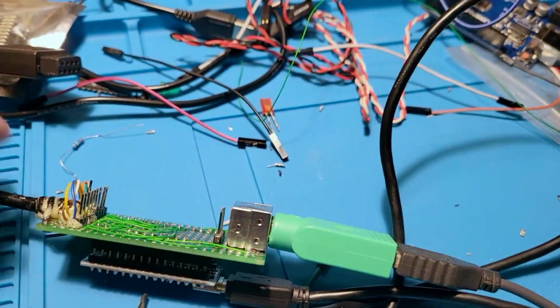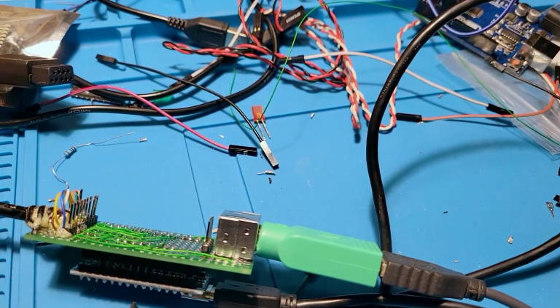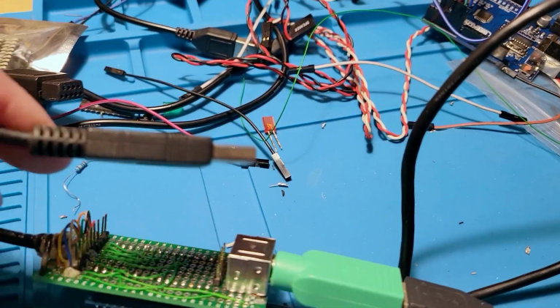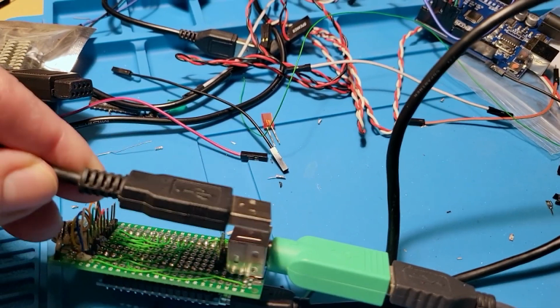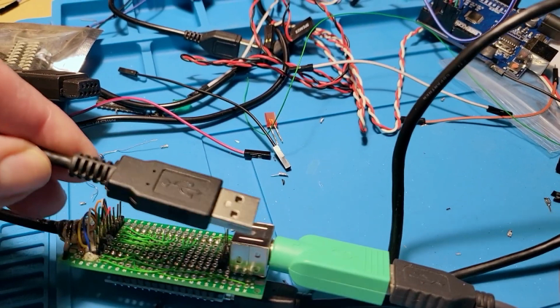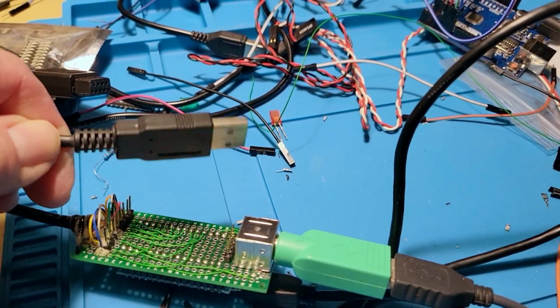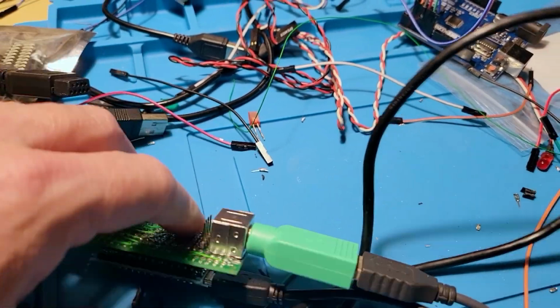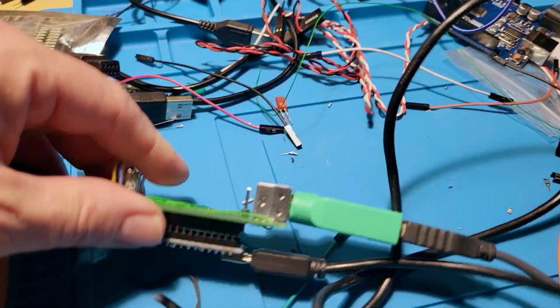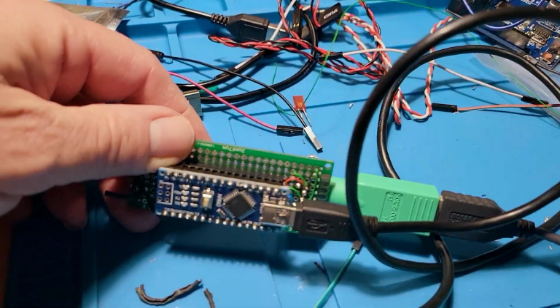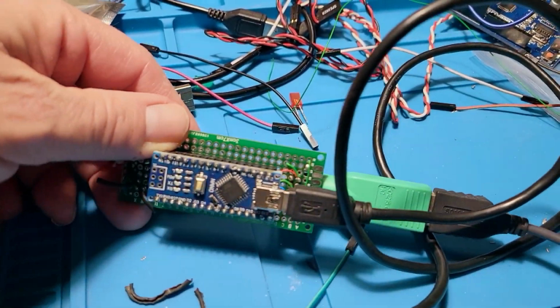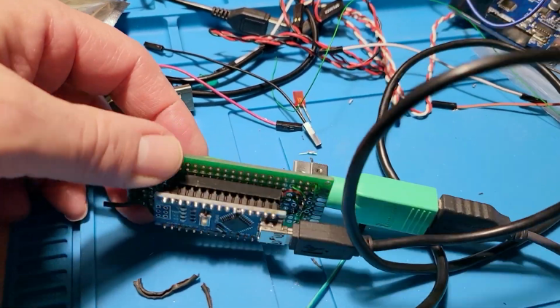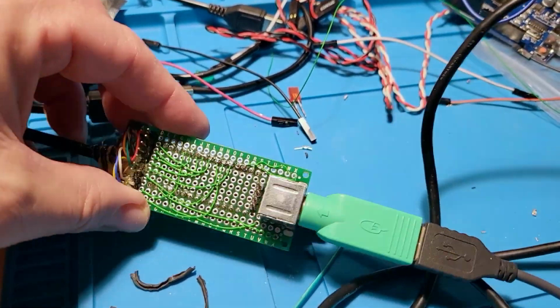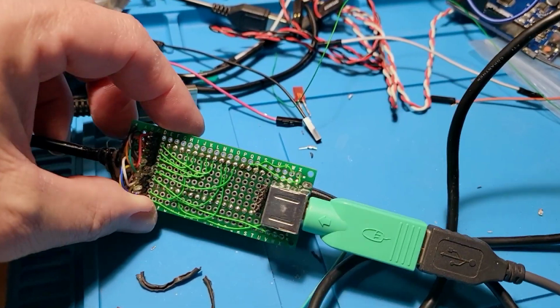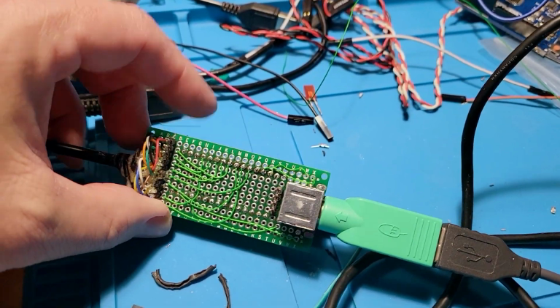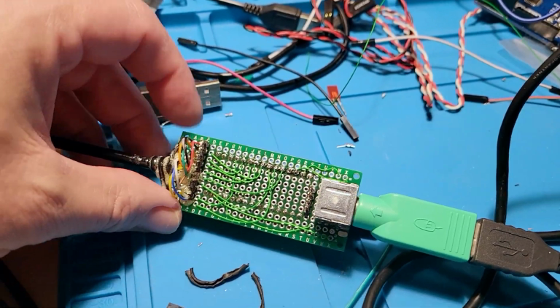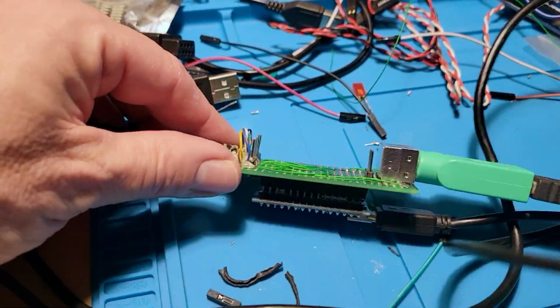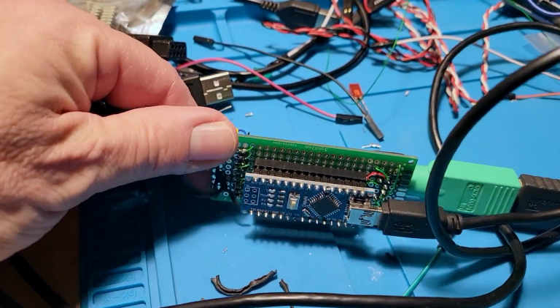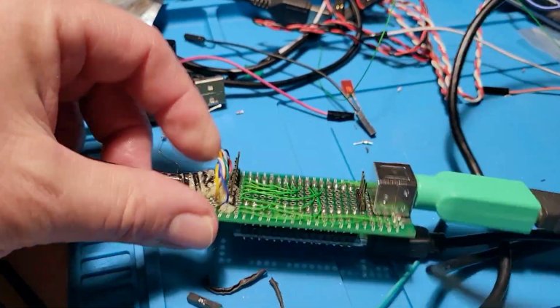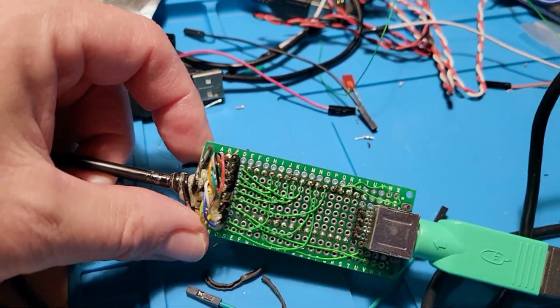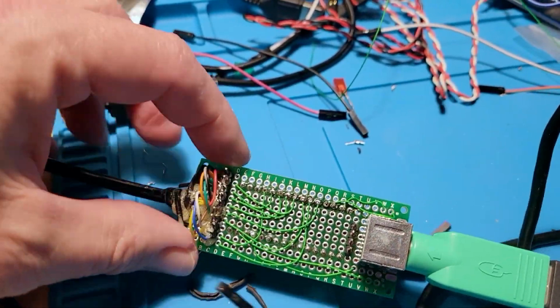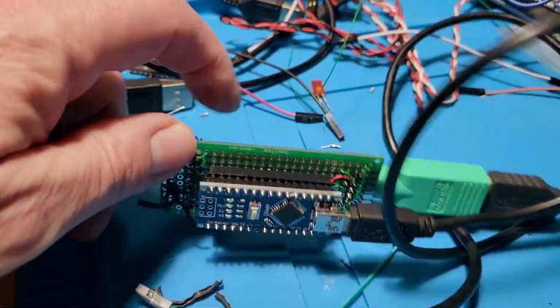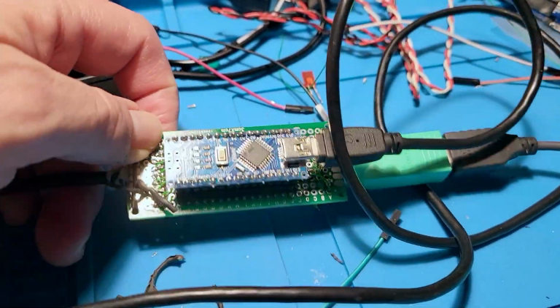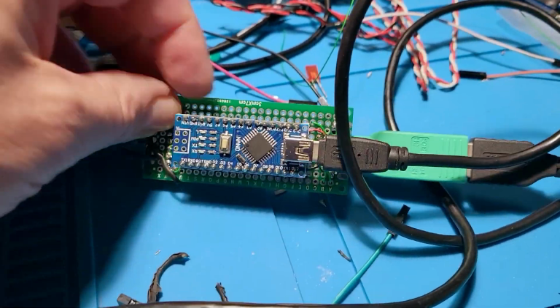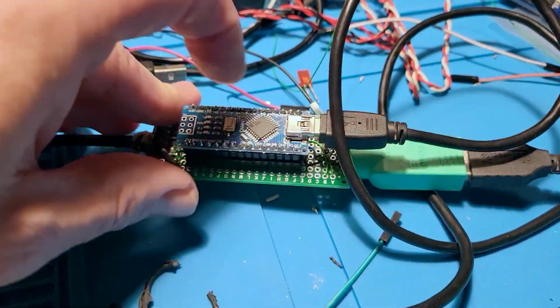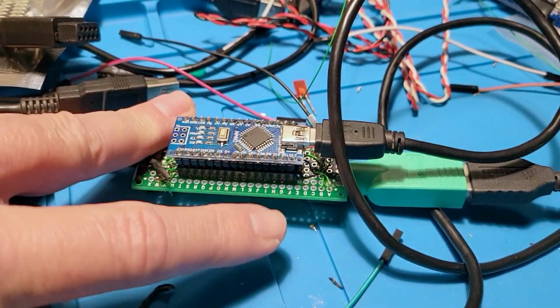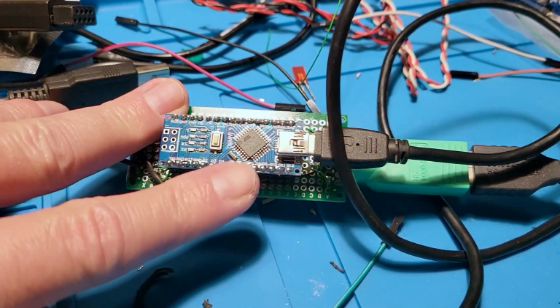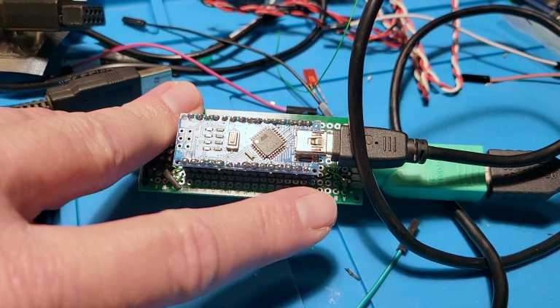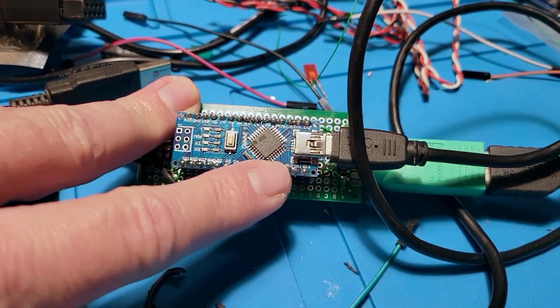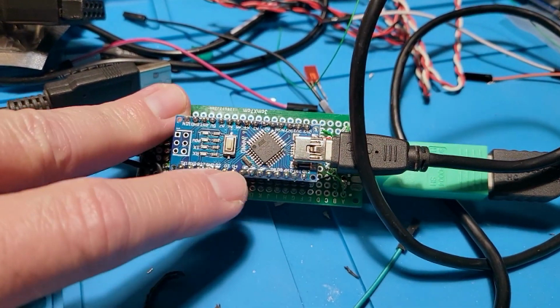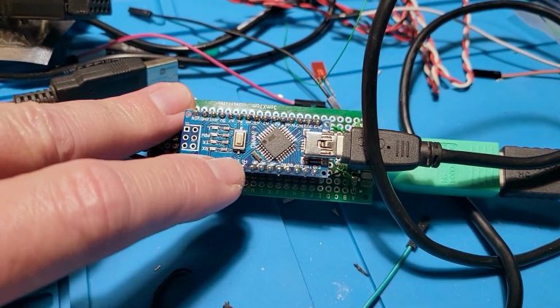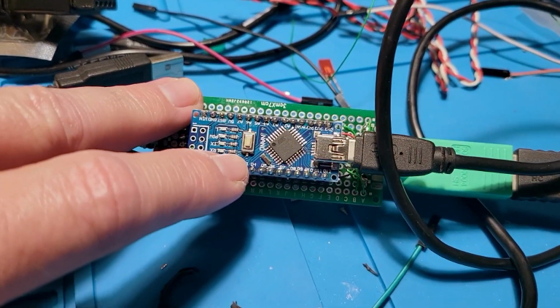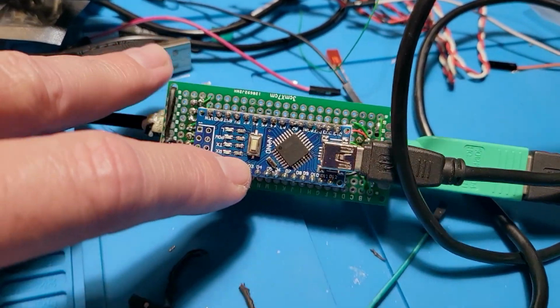This USB cable is also the programming port. I'll provide a link to my GitHub with the software where you can download it if you want, along with the pinouts. It's pretty straightforward — basically these data pins here go to the 9-pin connector.